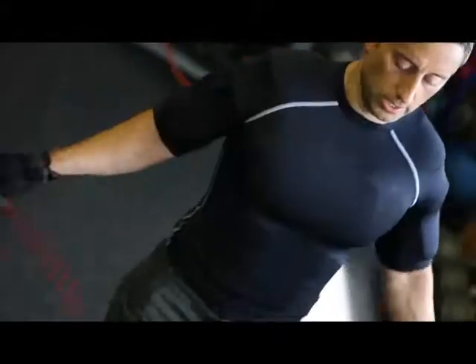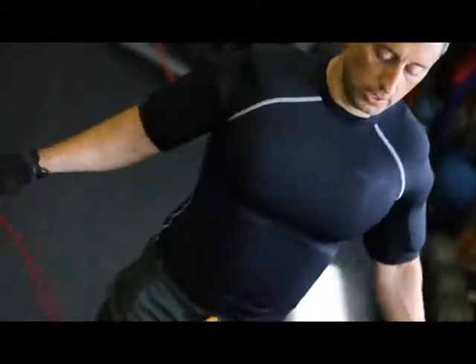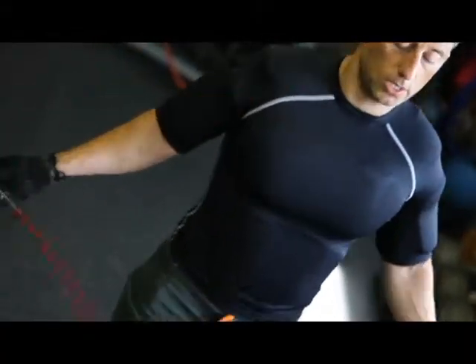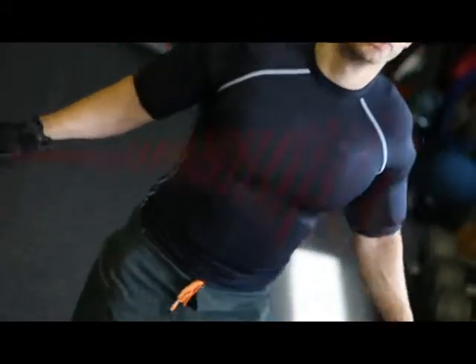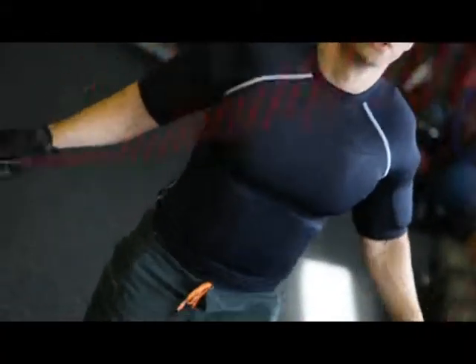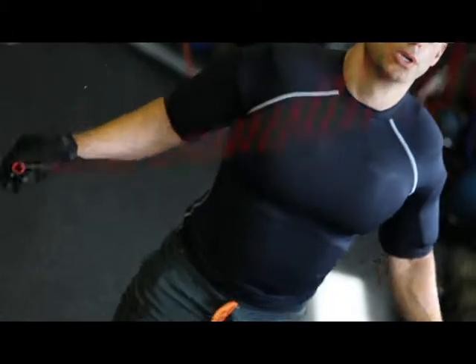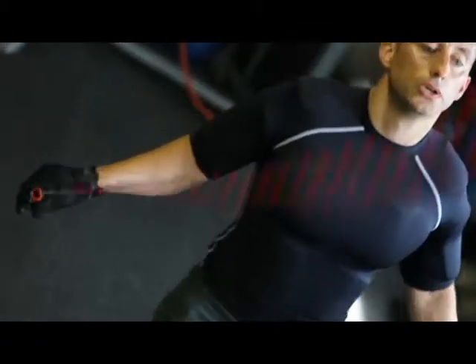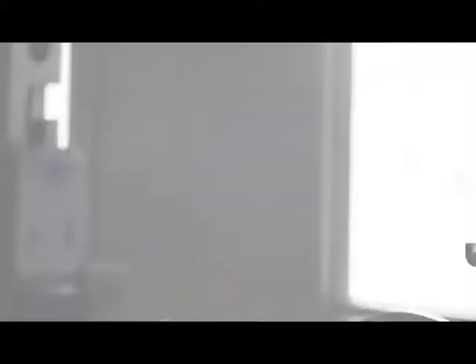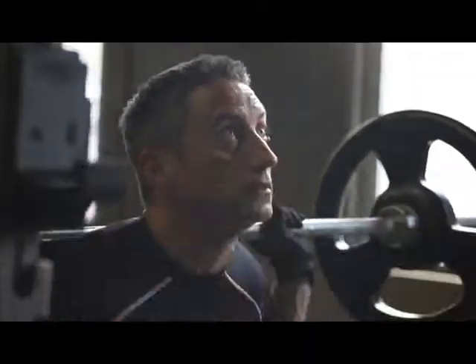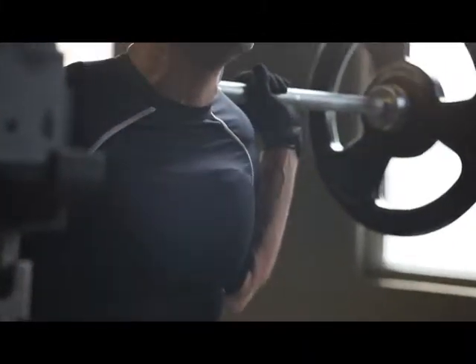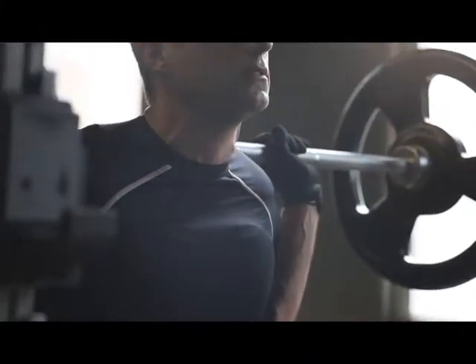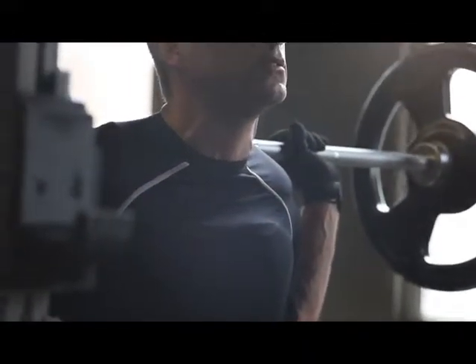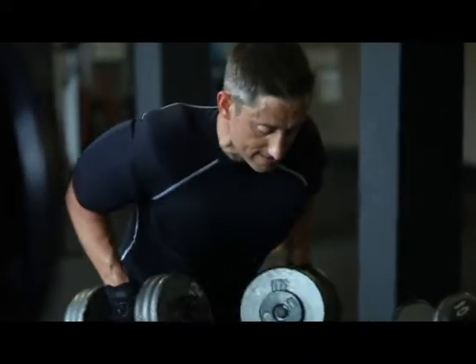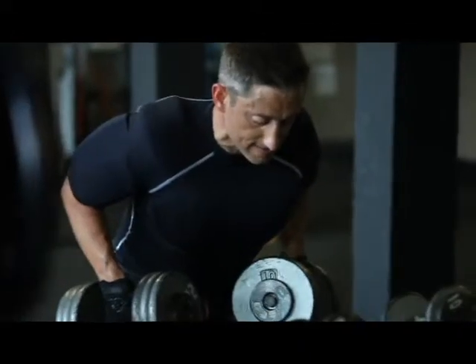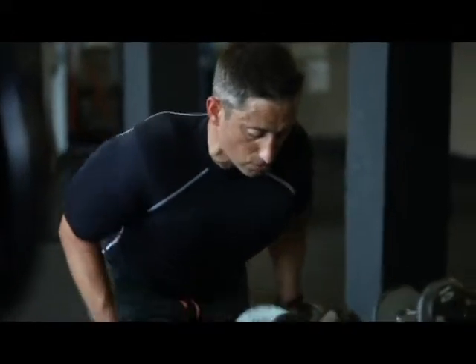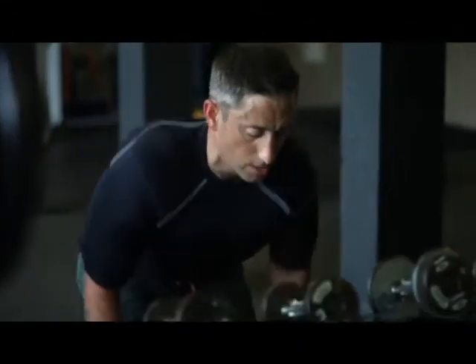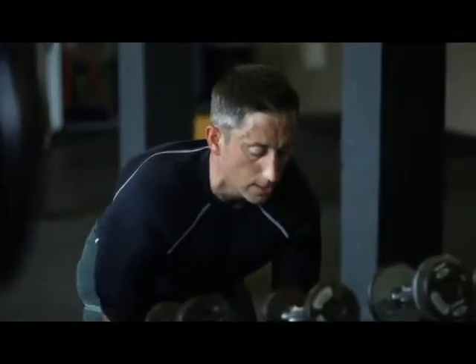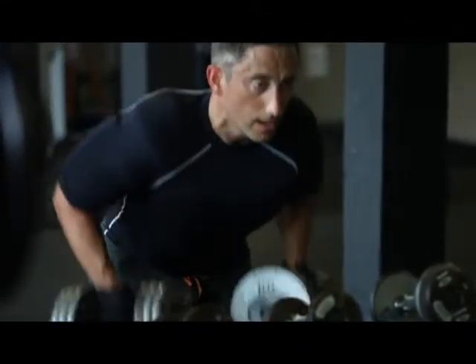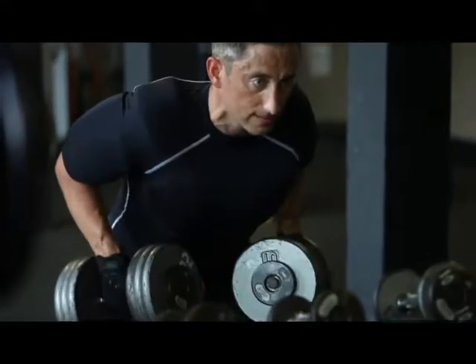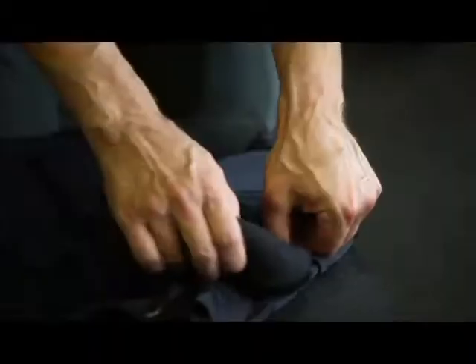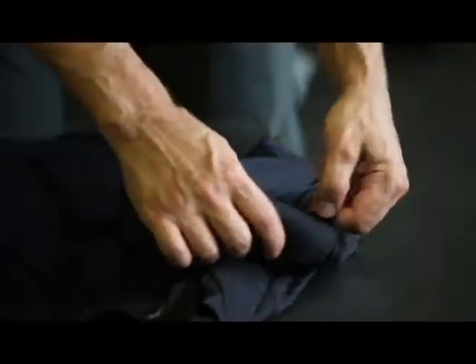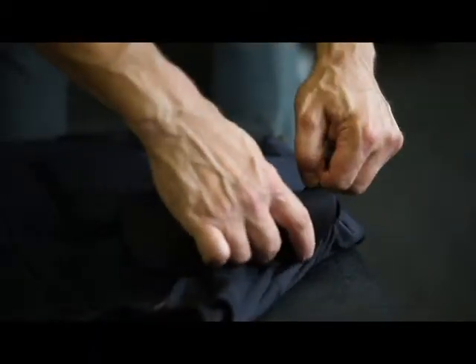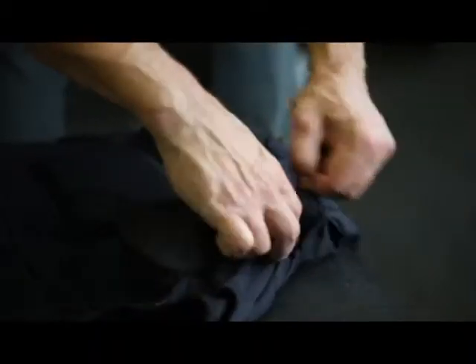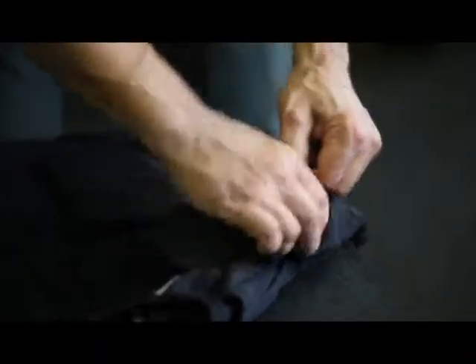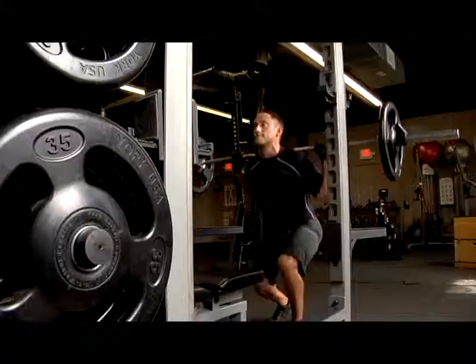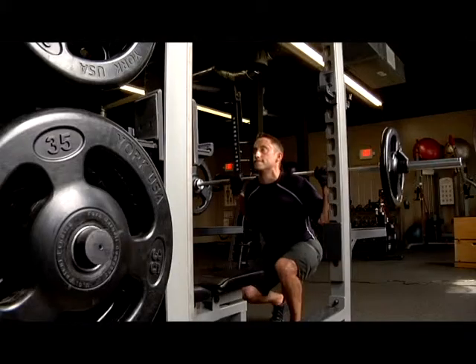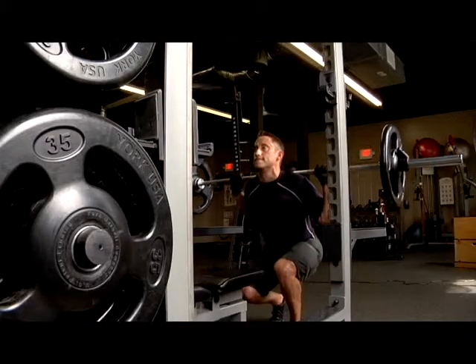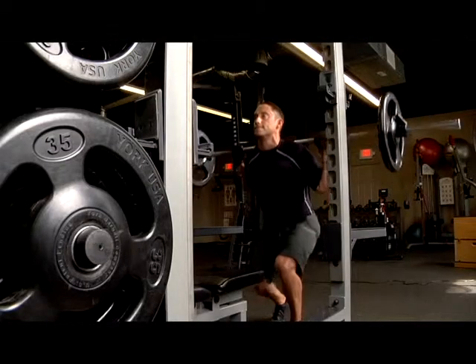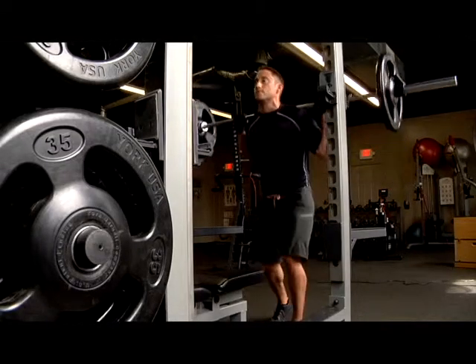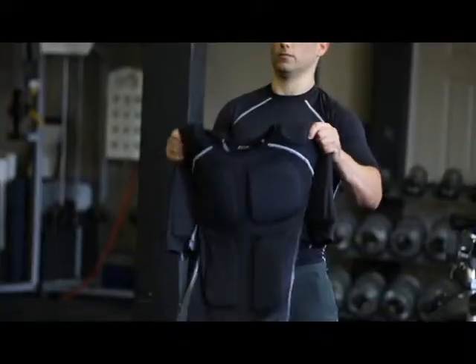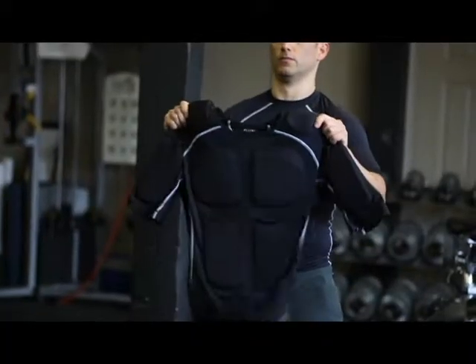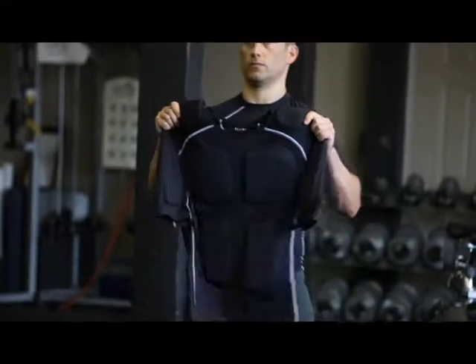The unique design of Extreme Muscle Suit custom fits your muscles. Special weighted compression engineering keeps your muscles warm while providing extra resistance in the form of weighted gel packs. The Extreme Muscle Suit weighs a total of 8 pounds.